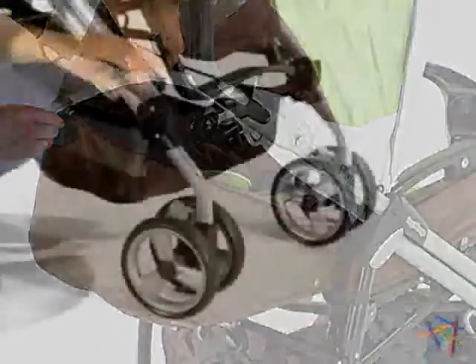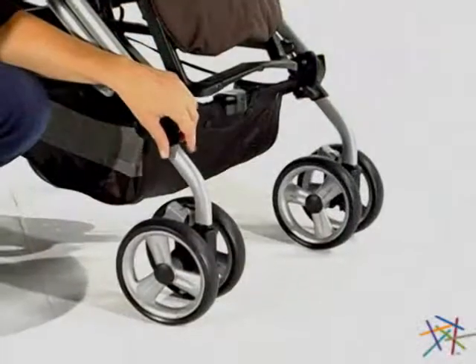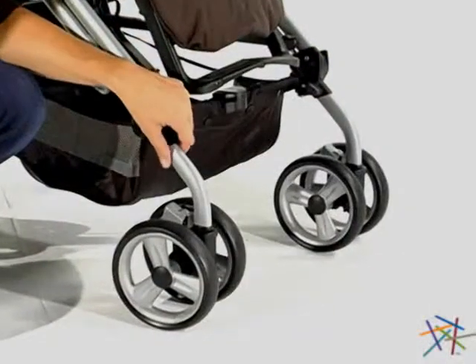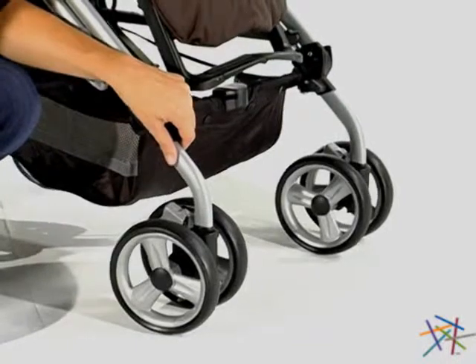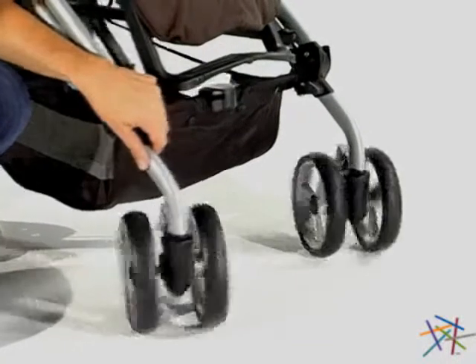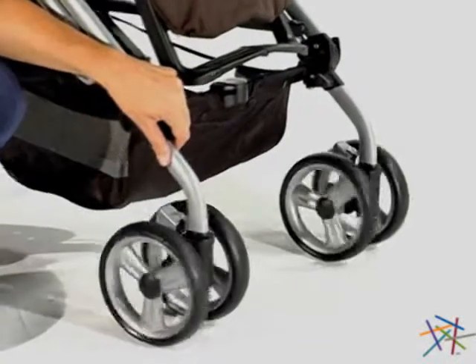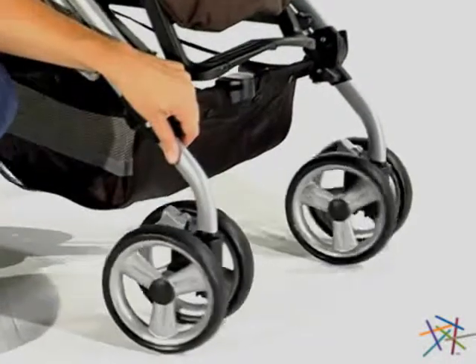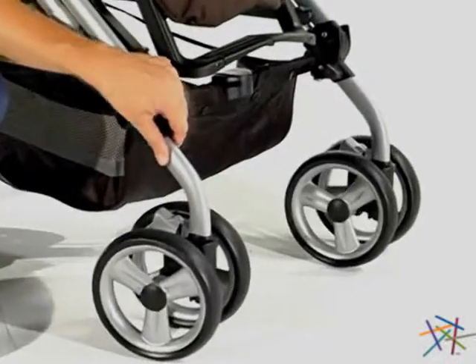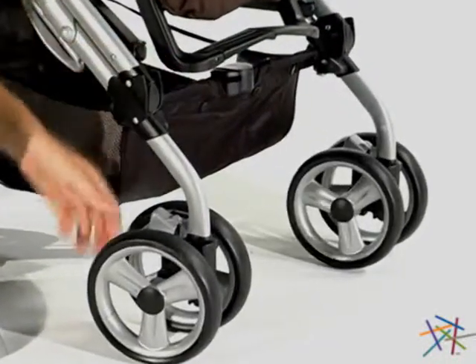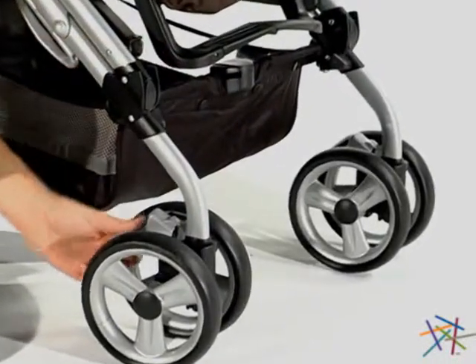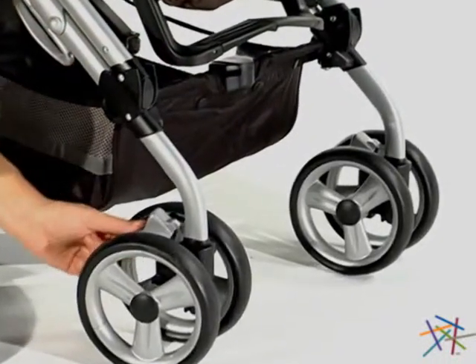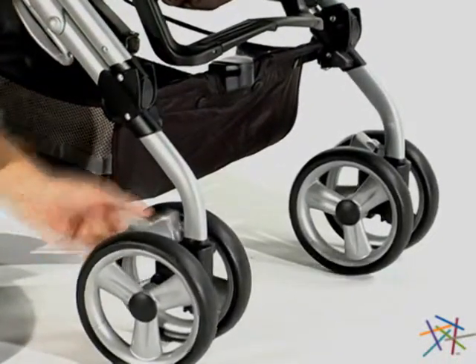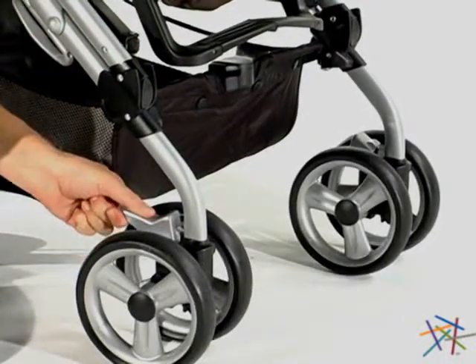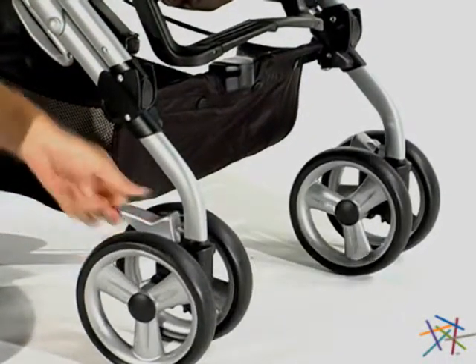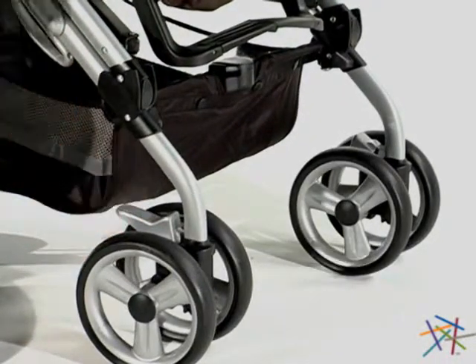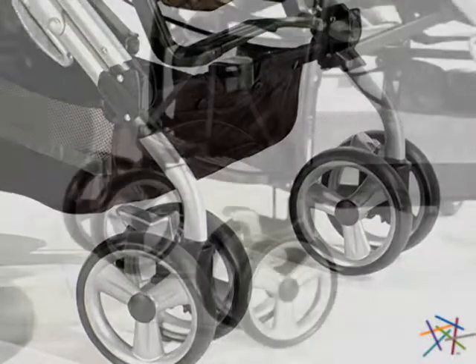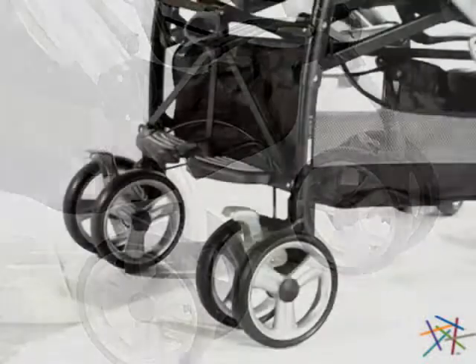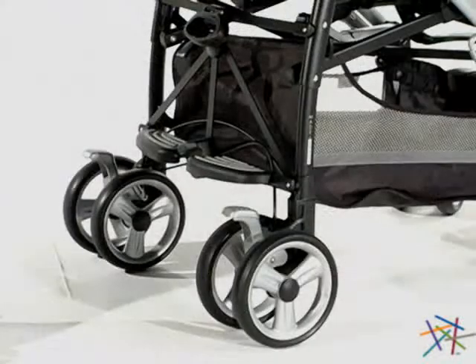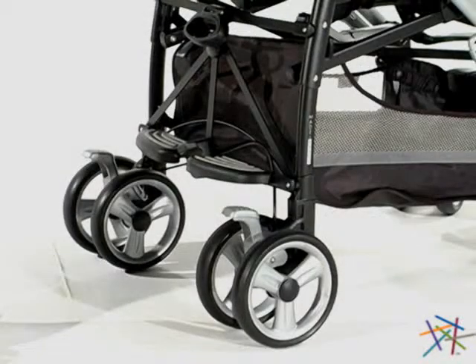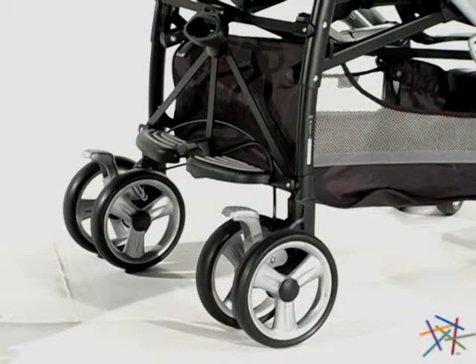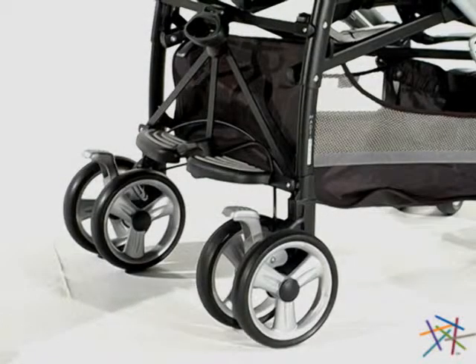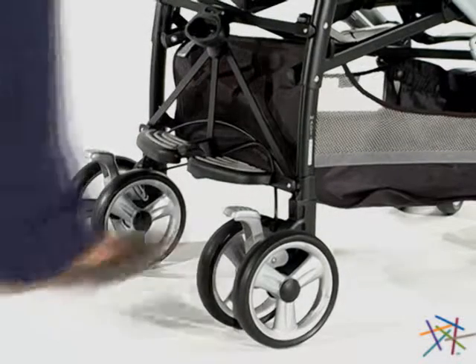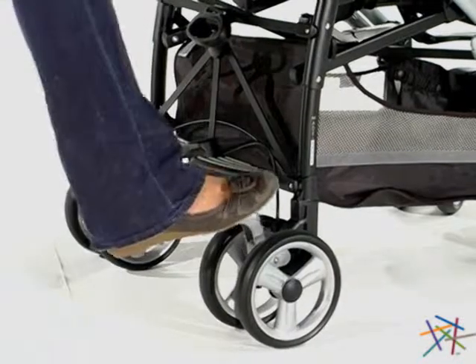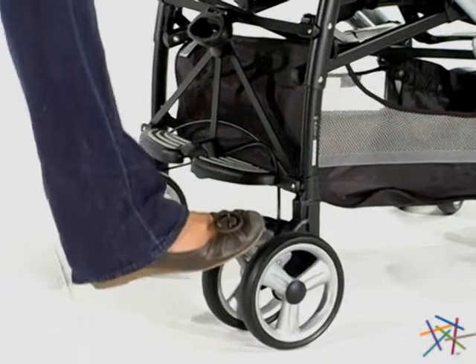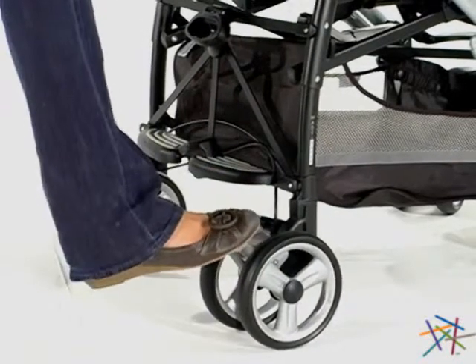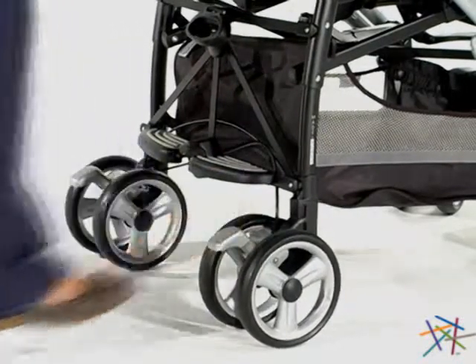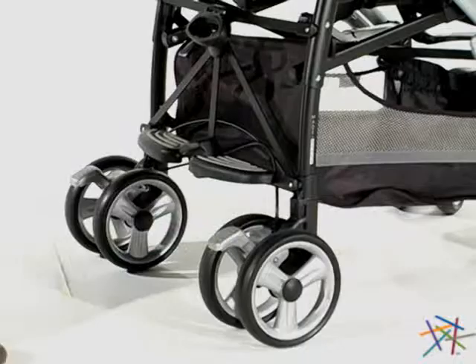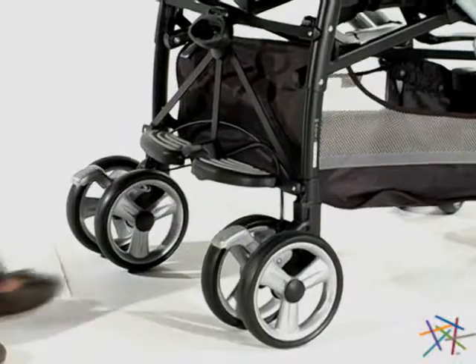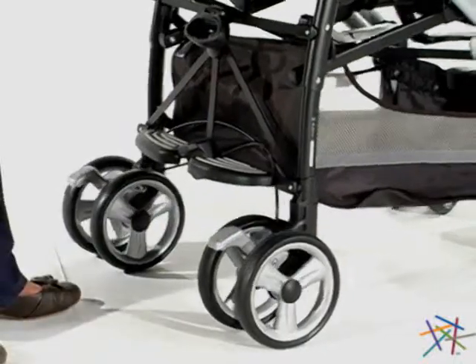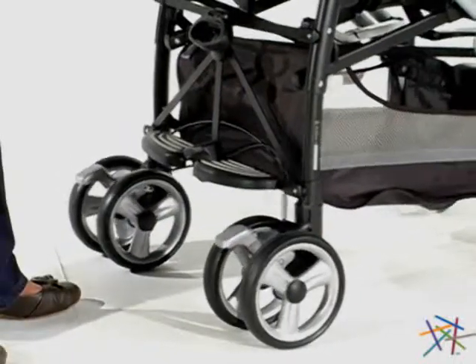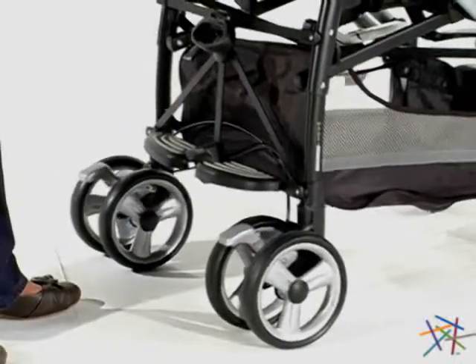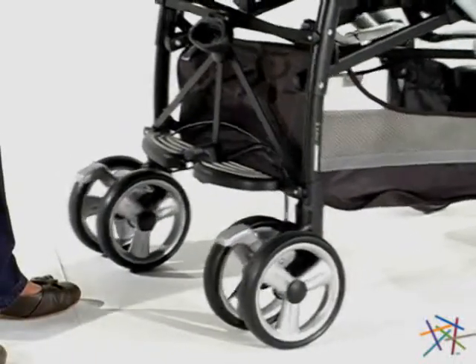The front wheels allow for easy mobility or can be locked into place for better control. And the back wheels feature foot brakes to keep the stroller in place and shocks for an easy ride.